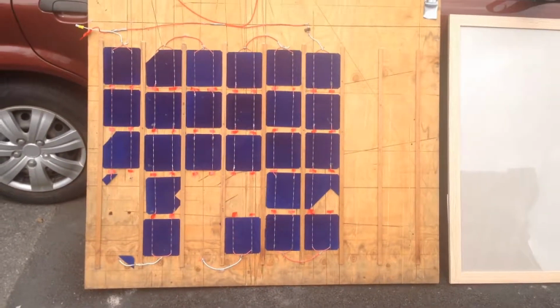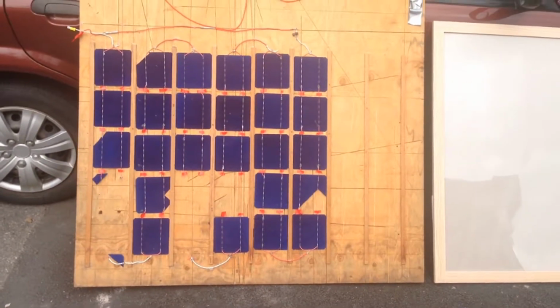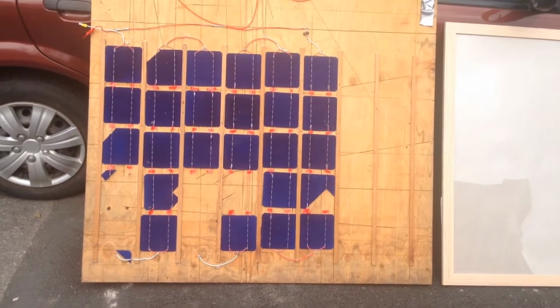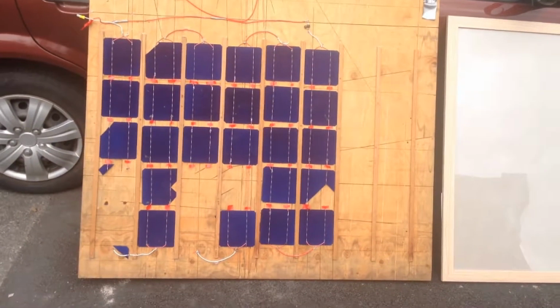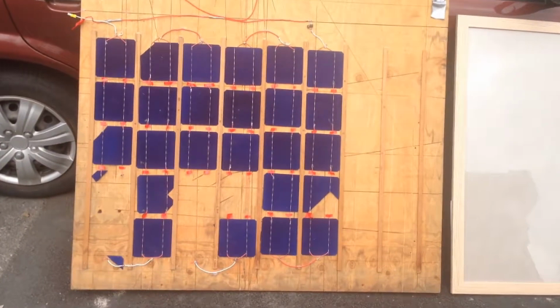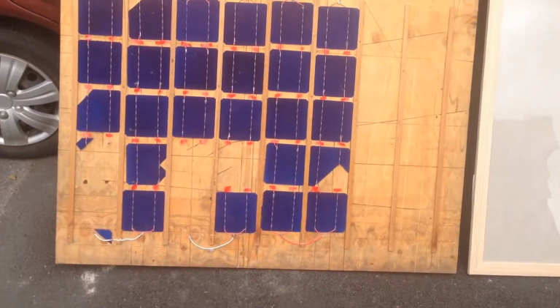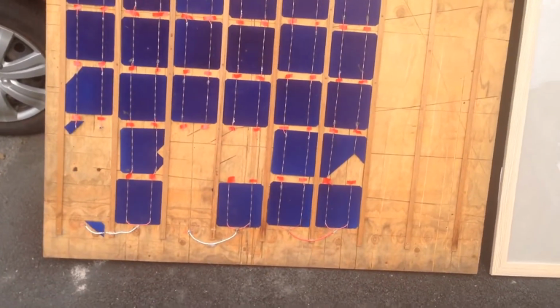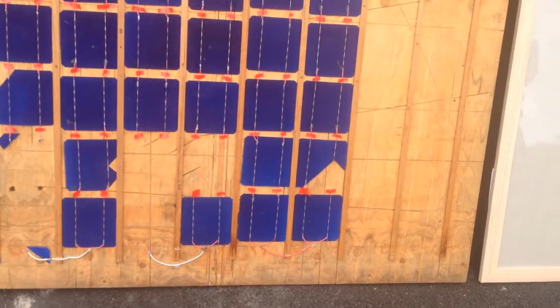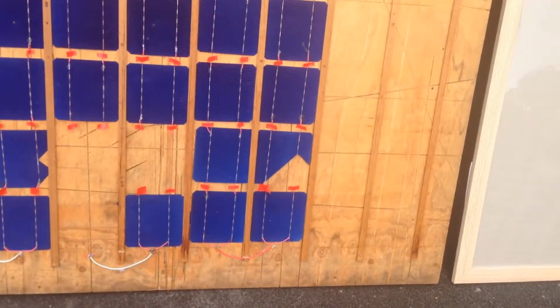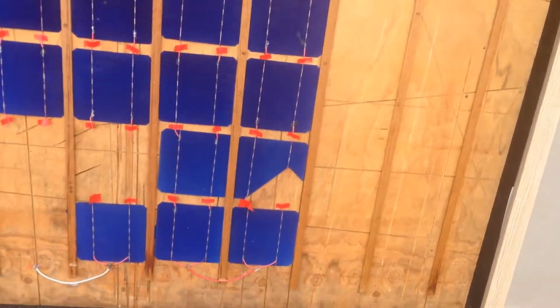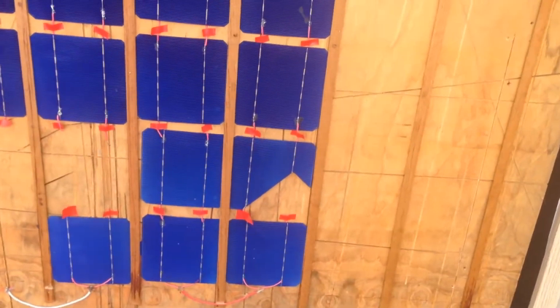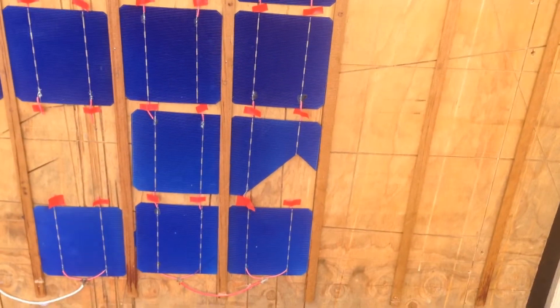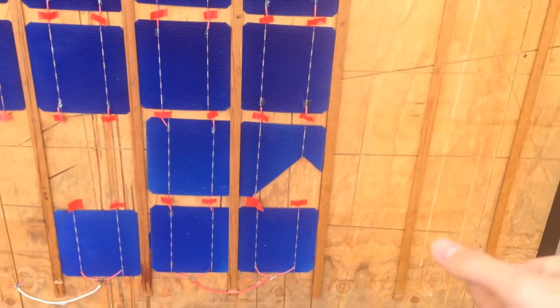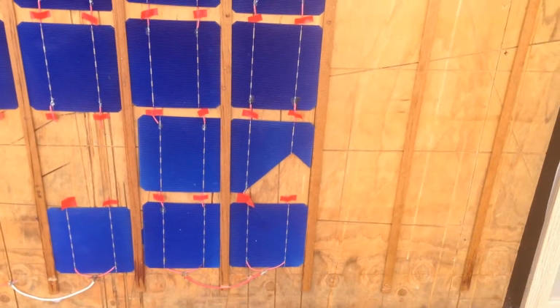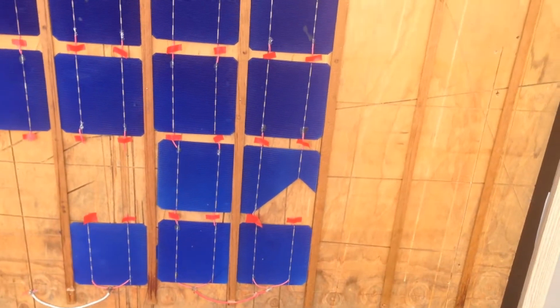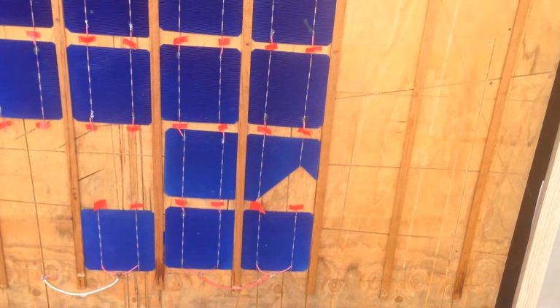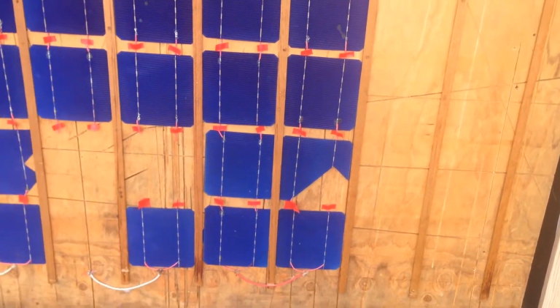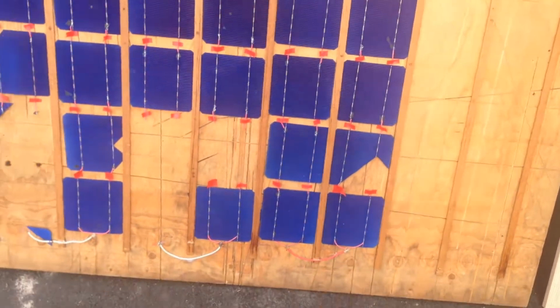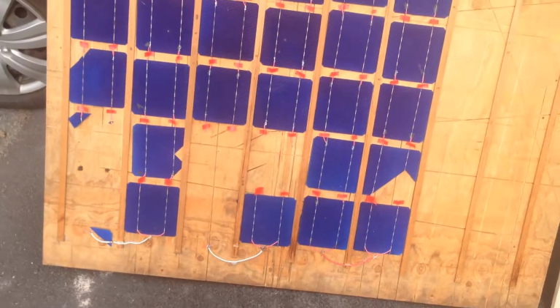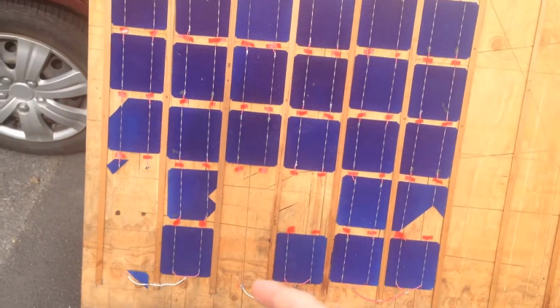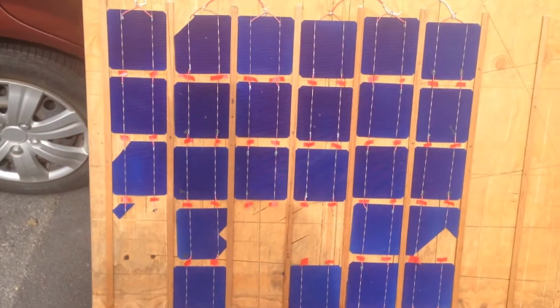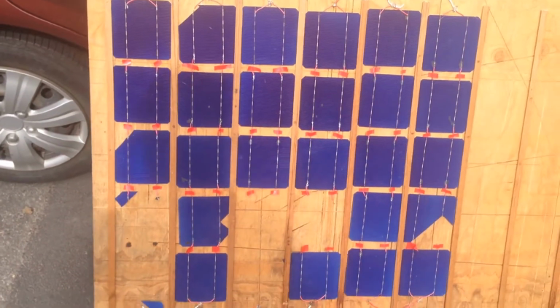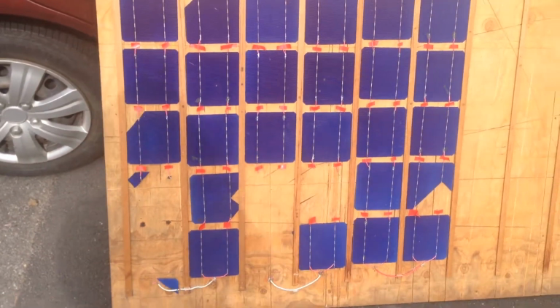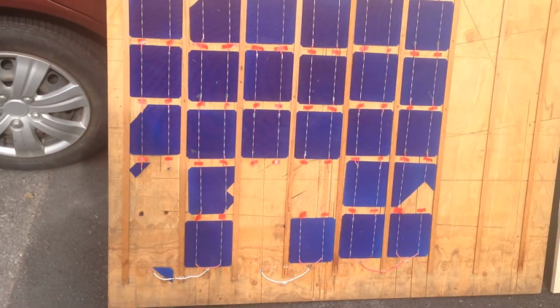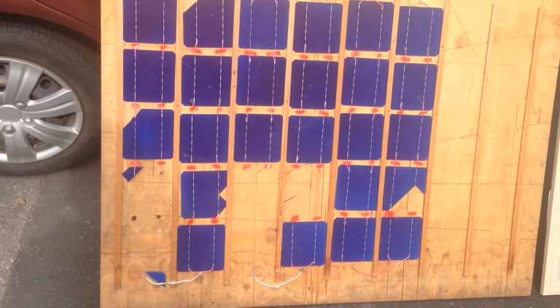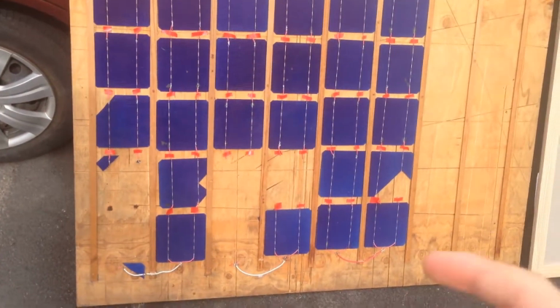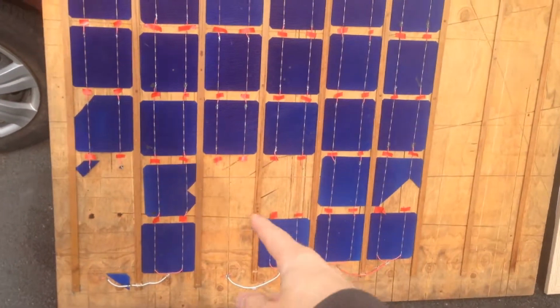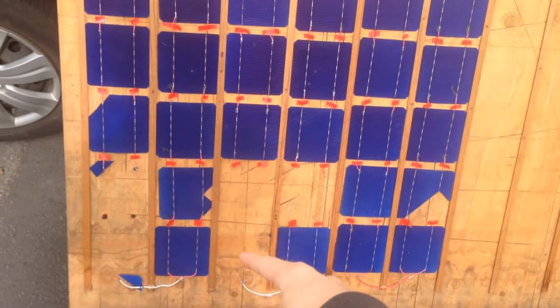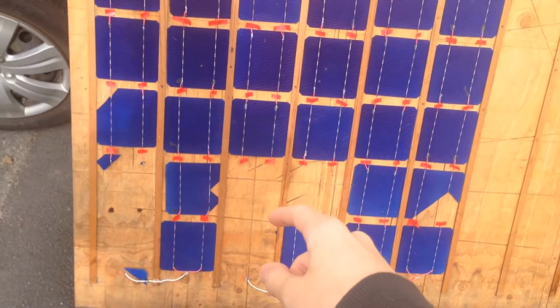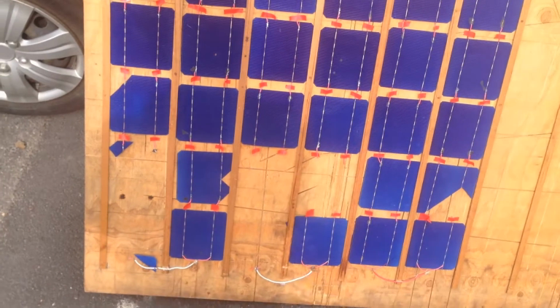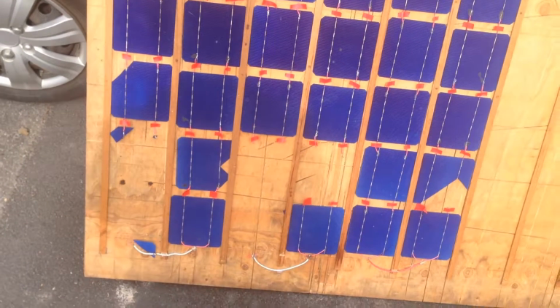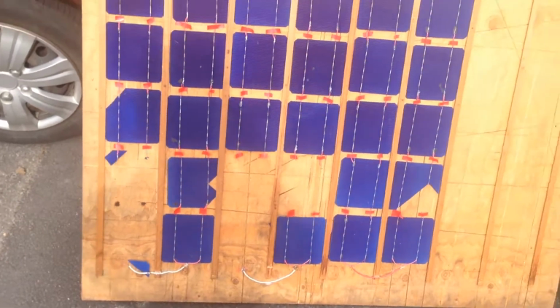Since then, there was quite nasty wind and I left this thing outside. Around 10 of these panels they all smashed to pieces like these ones that are missing — they're just completely shattered.